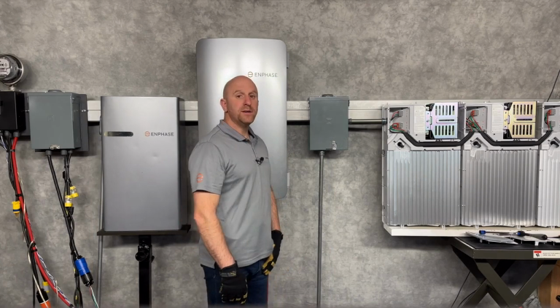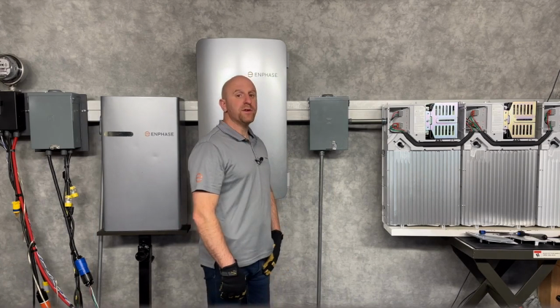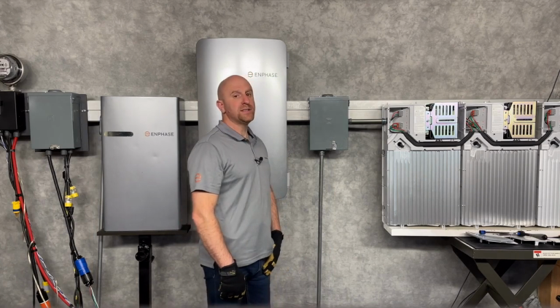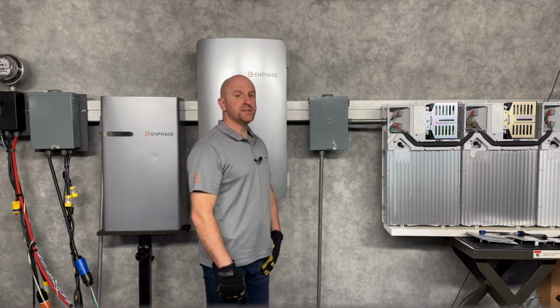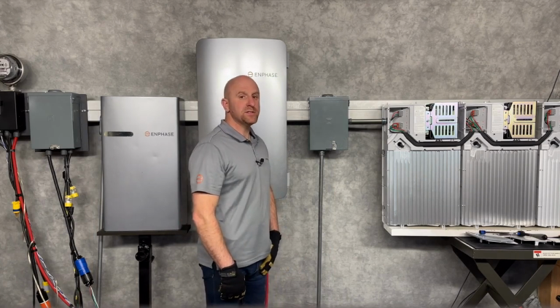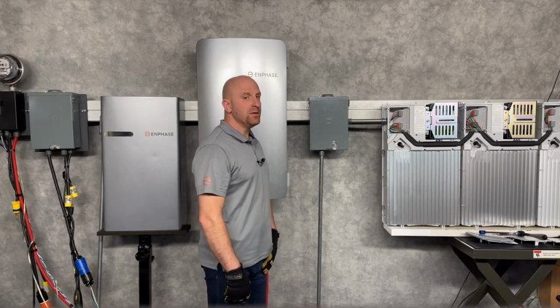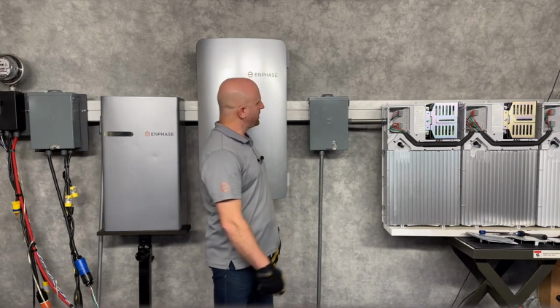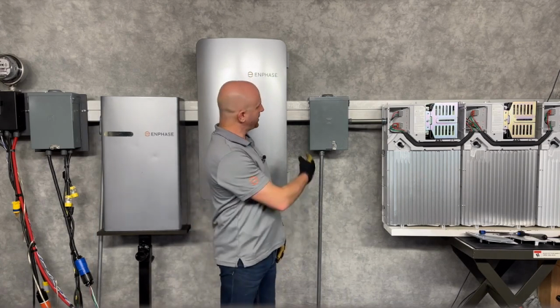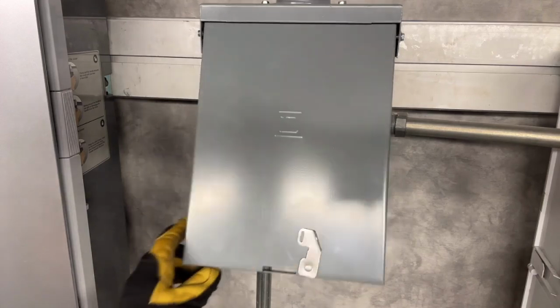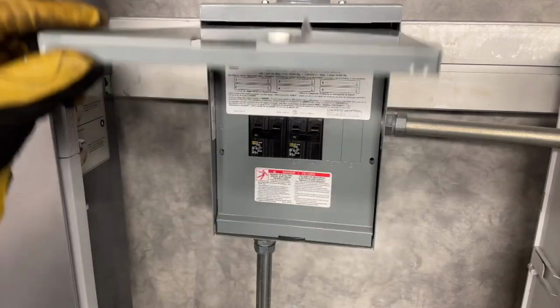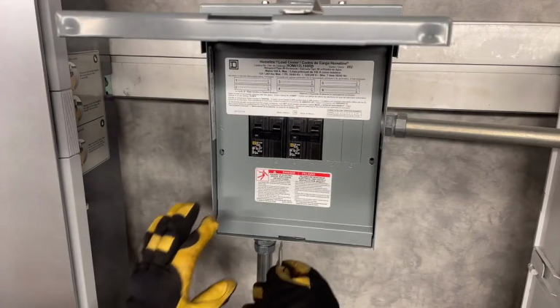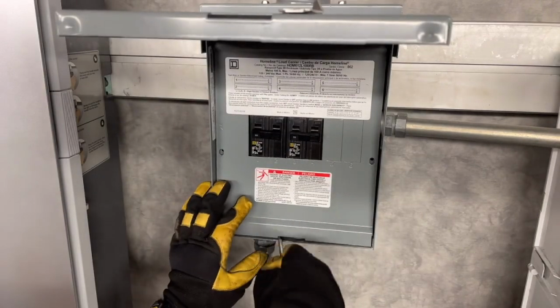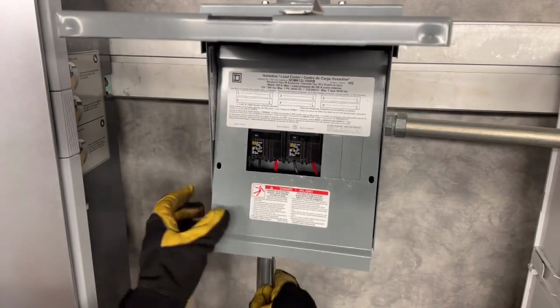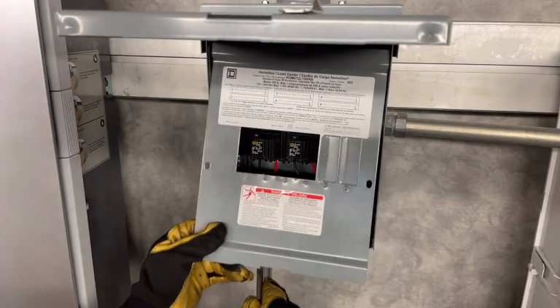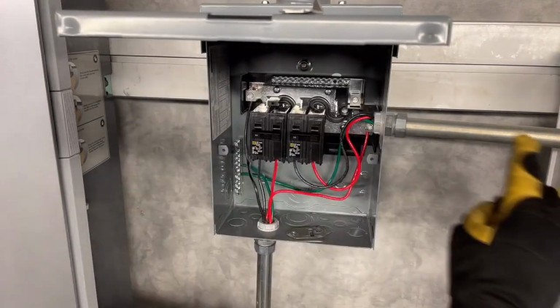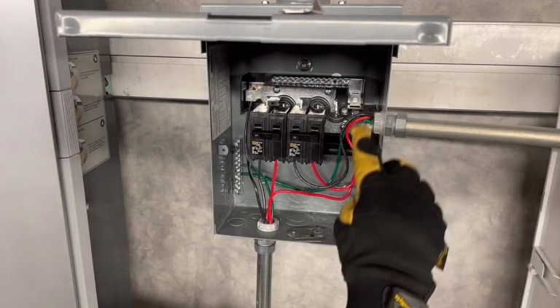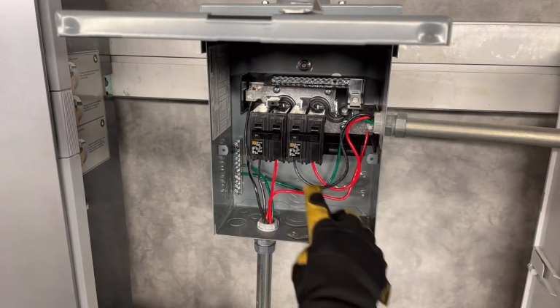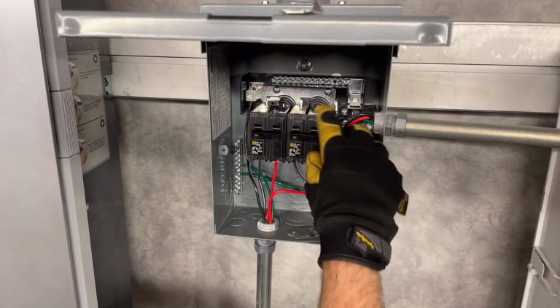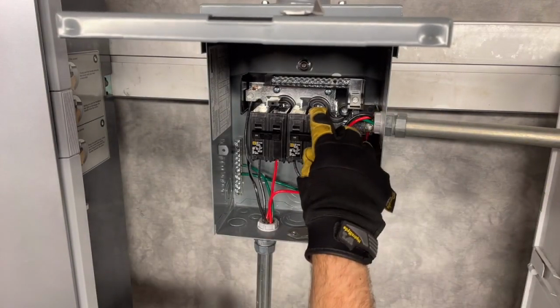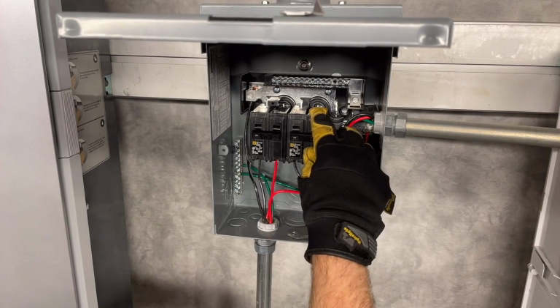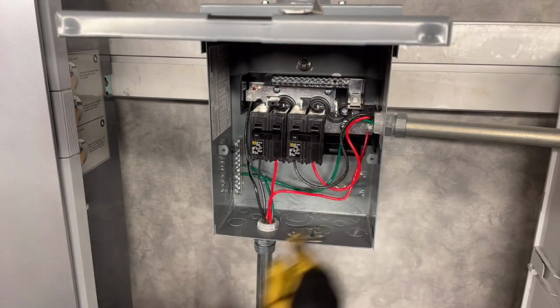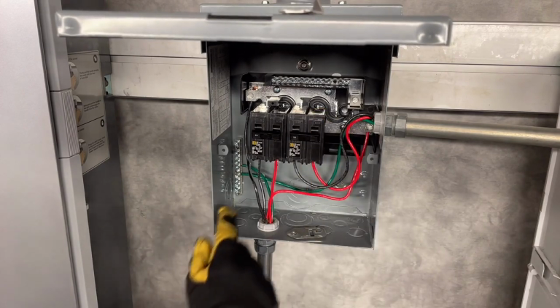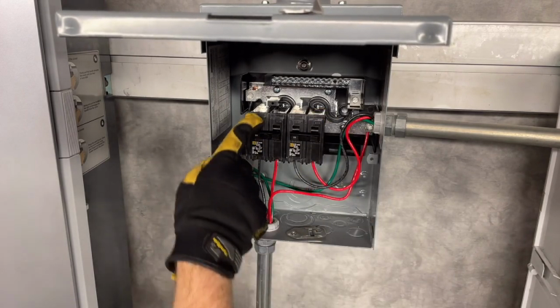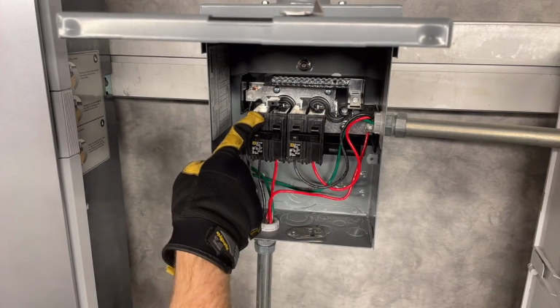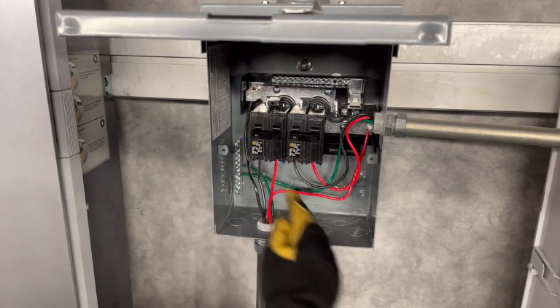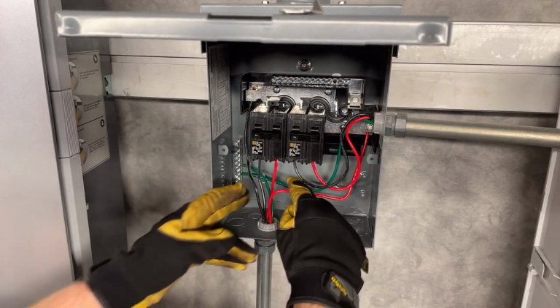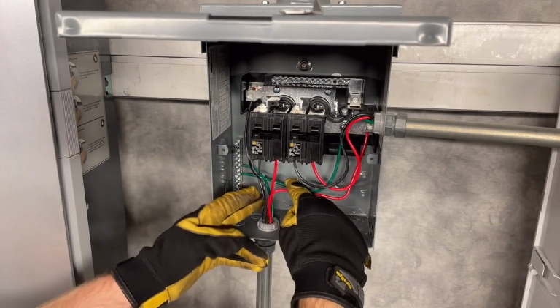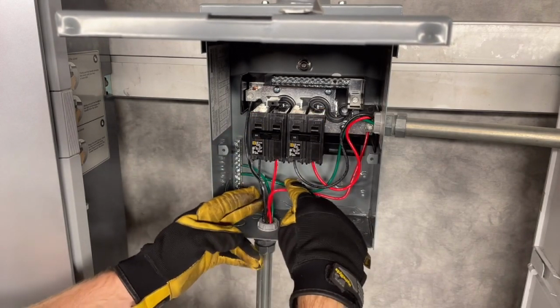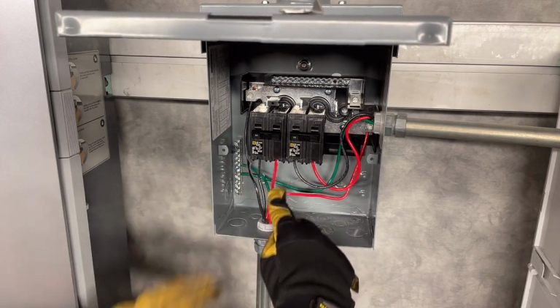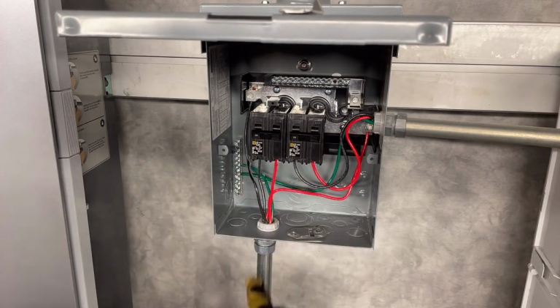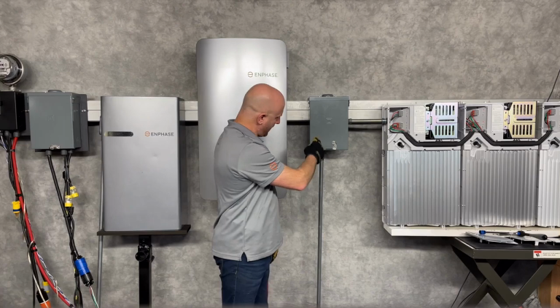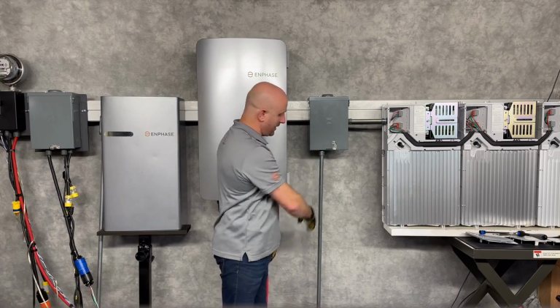A different concept is to use a small load center as shown here. Each battery circuit enters and lands on a breaker, and then the combined battery circuit leaves the sub-panel here.